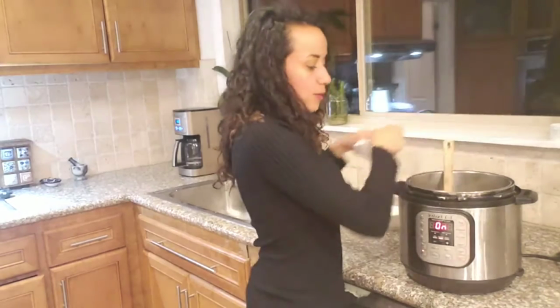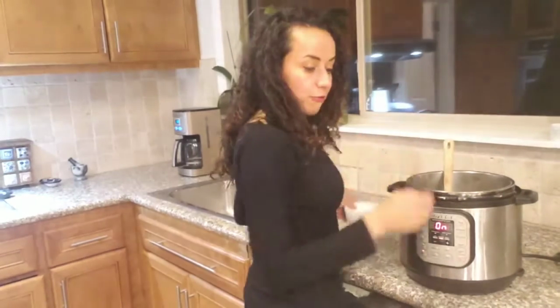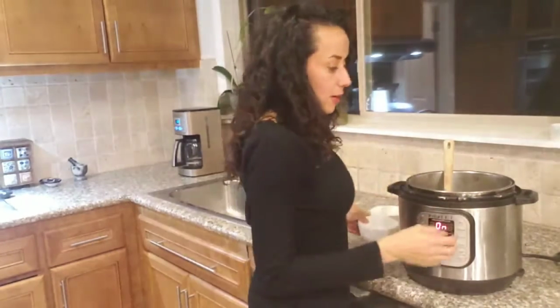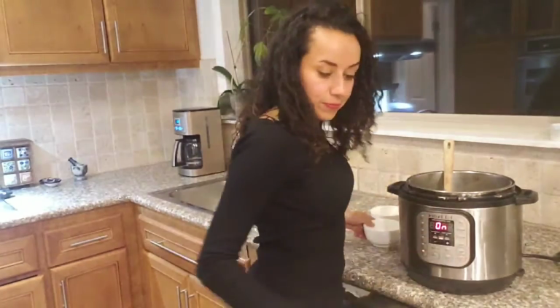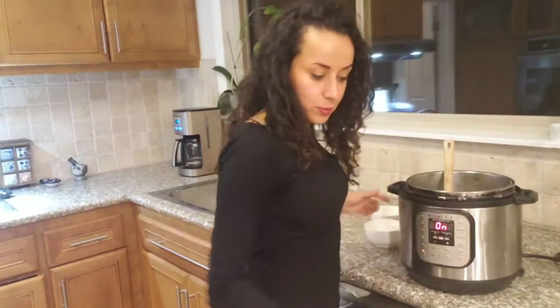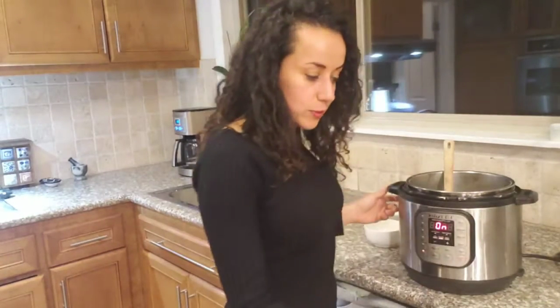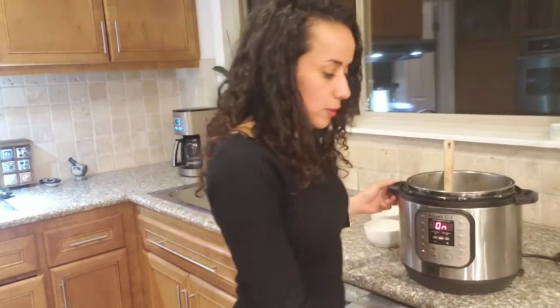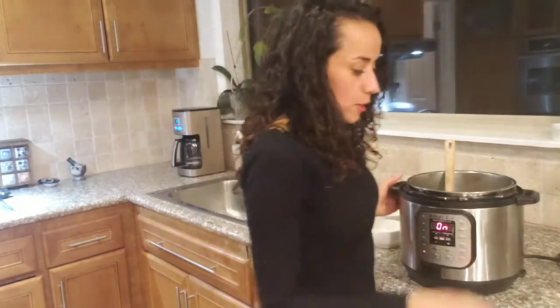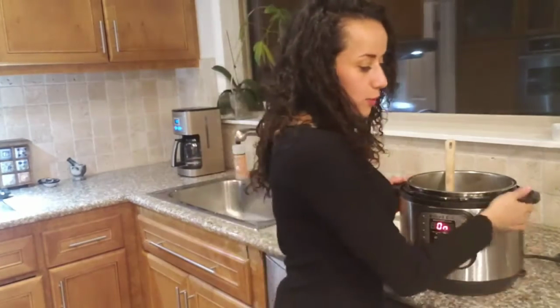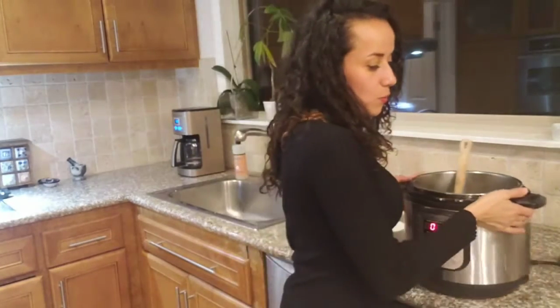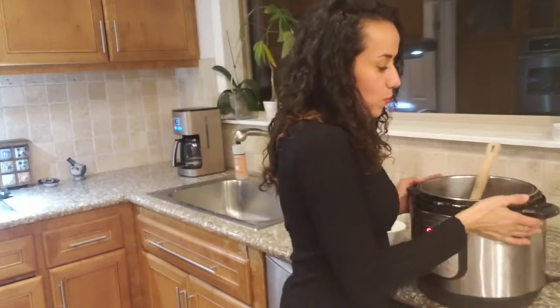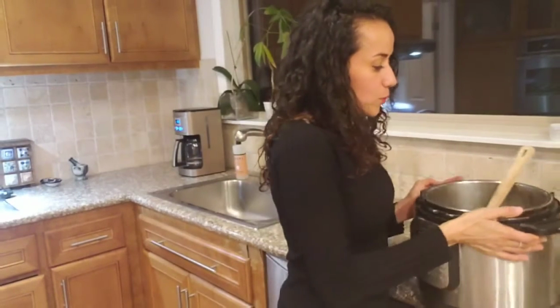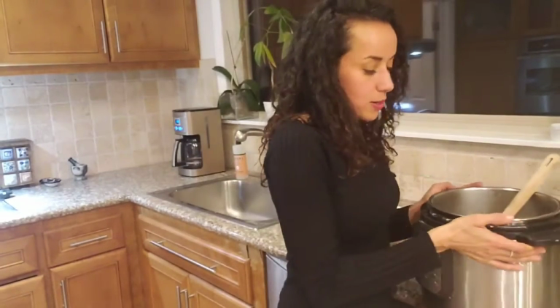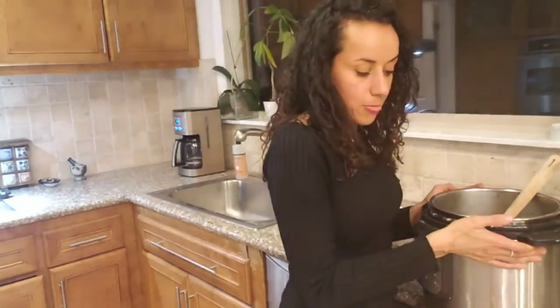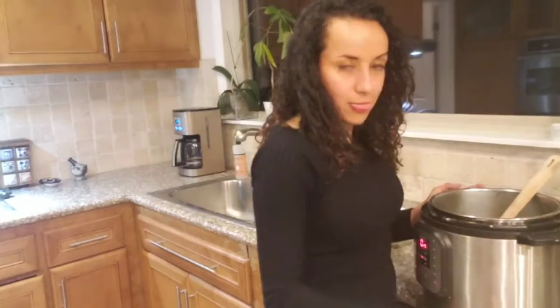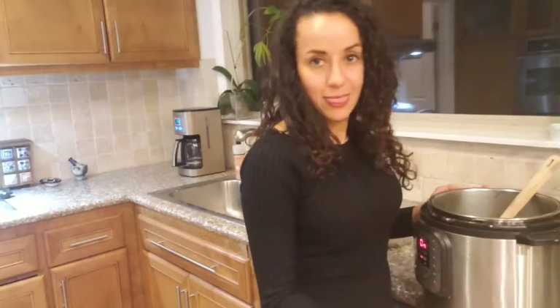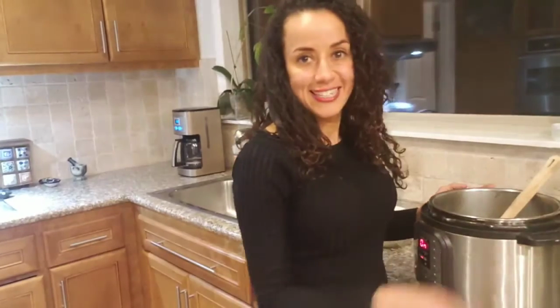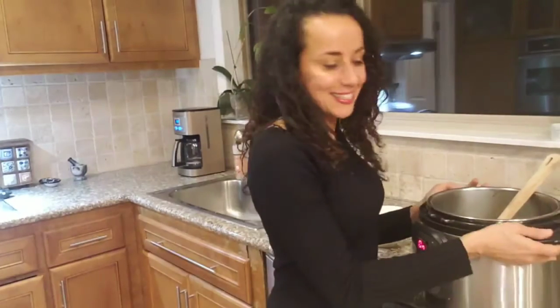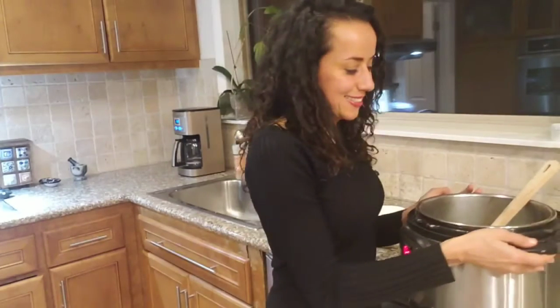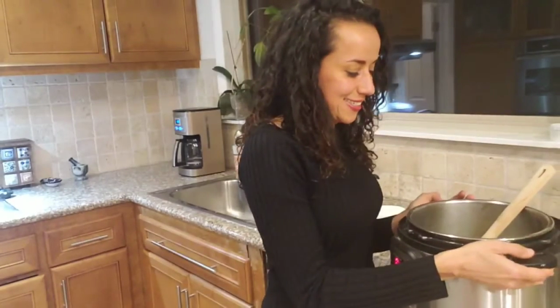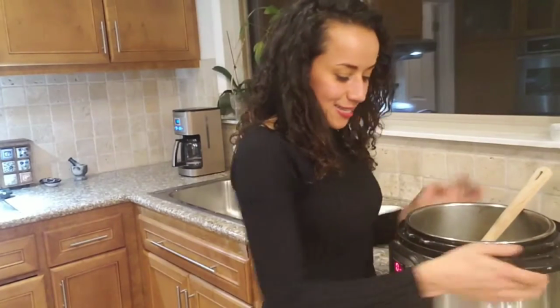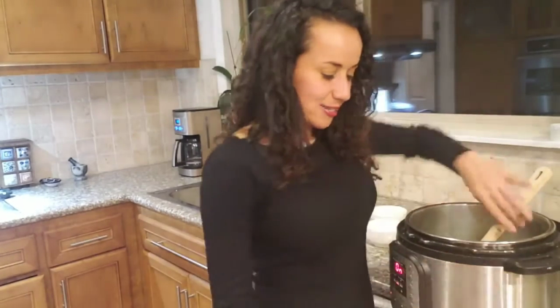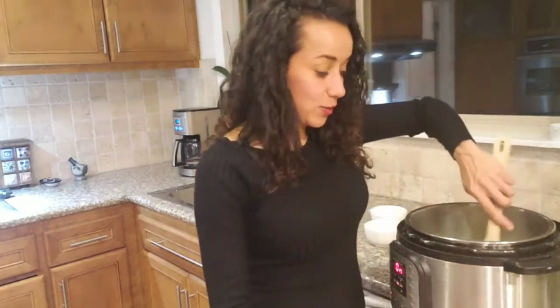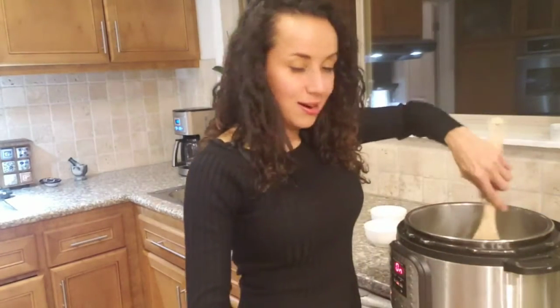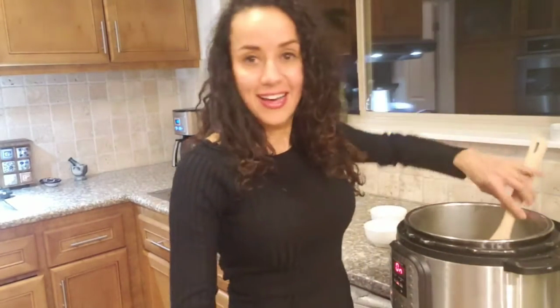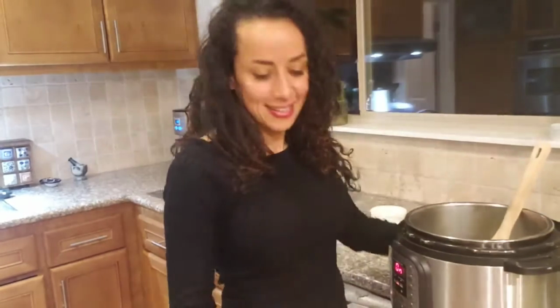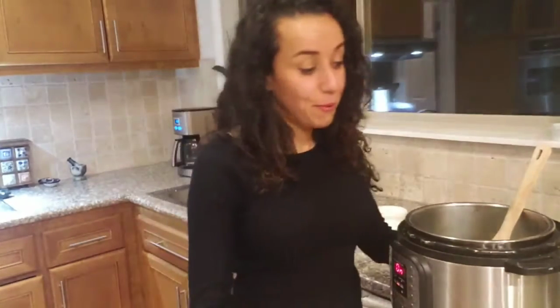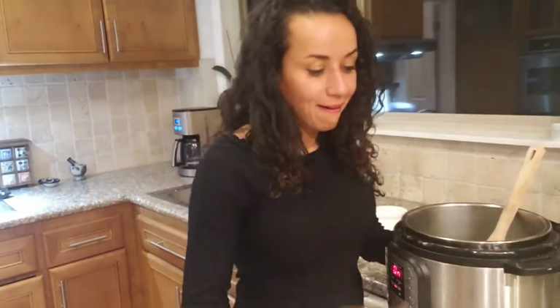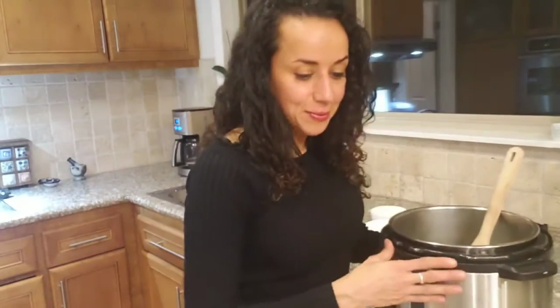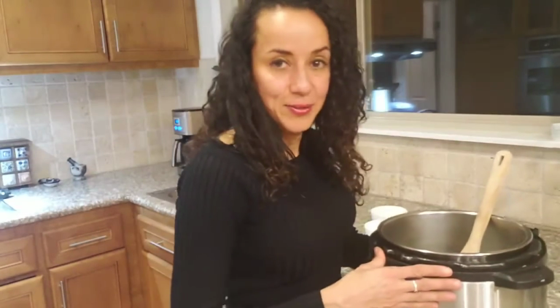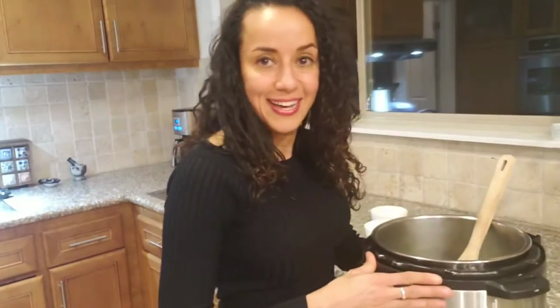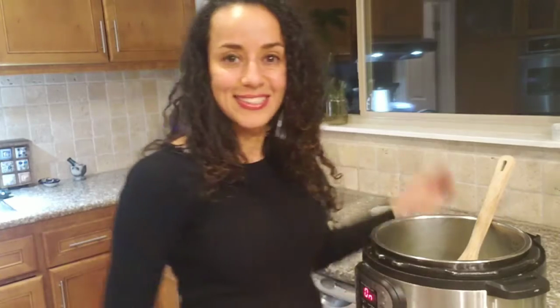Let me move this so you can see what I'm doing here. You can hear the pot making good sounds.